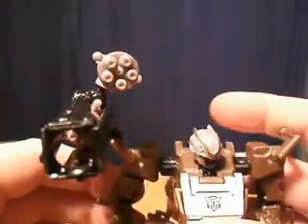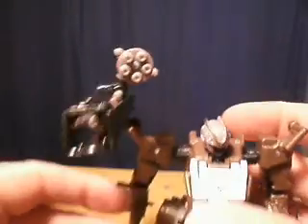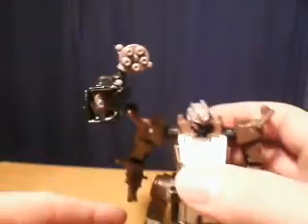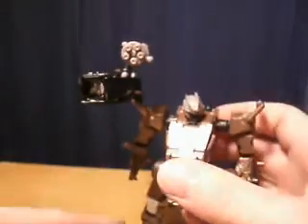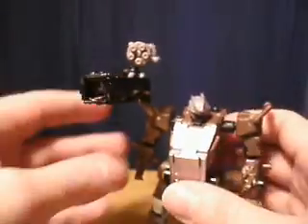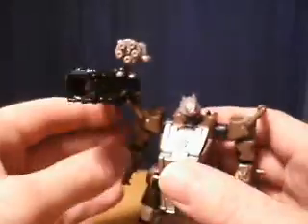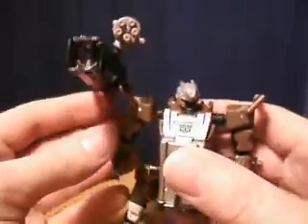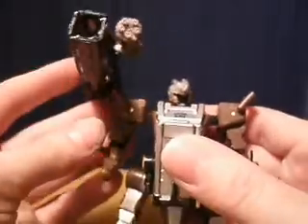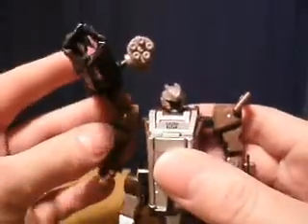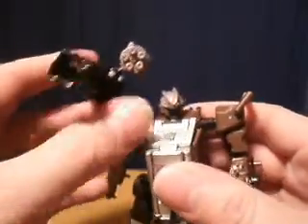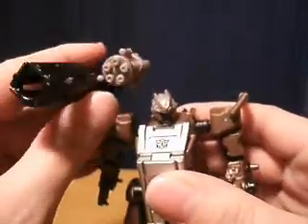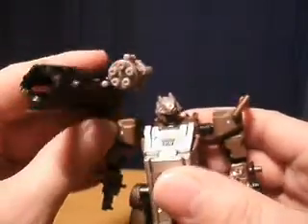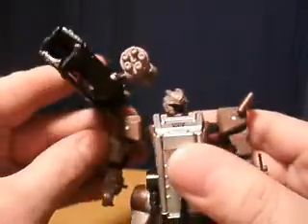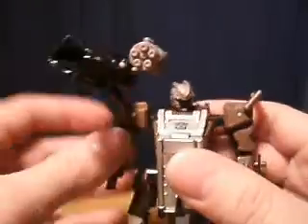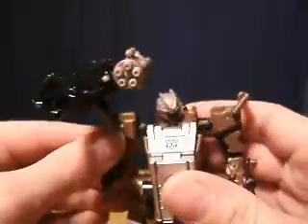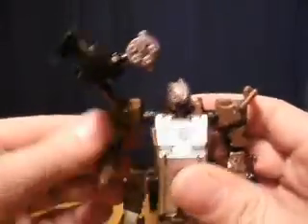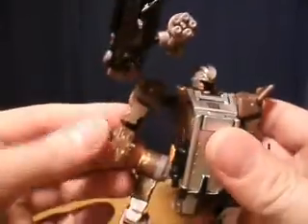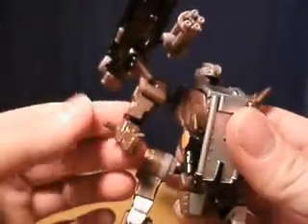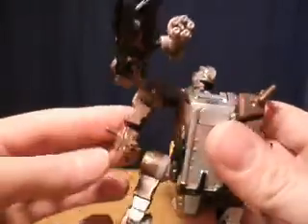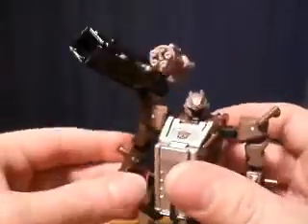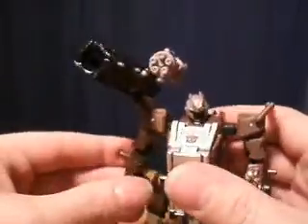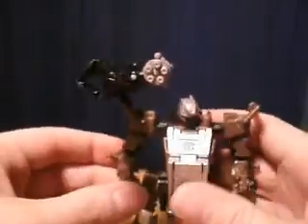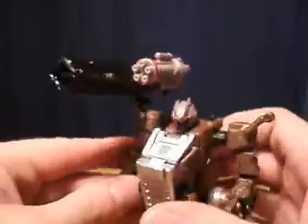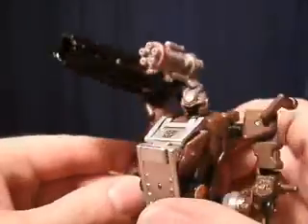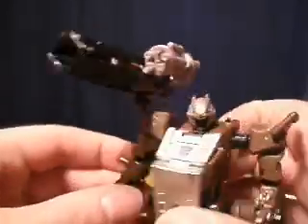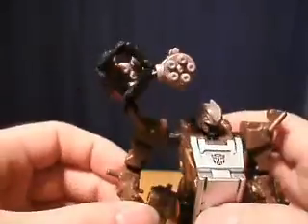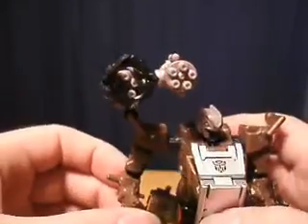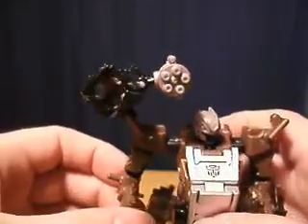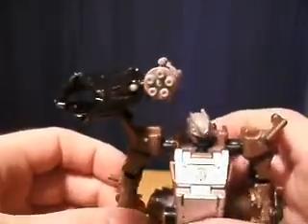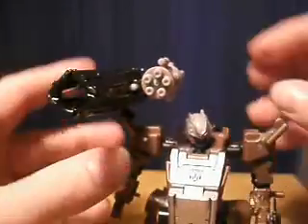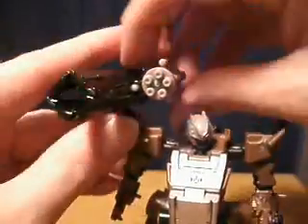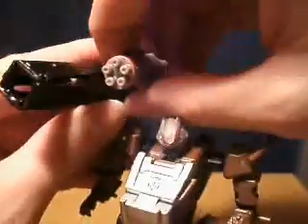So now he's got a shoulder-mounted cannon. Still a little far away from his body, but he can clip that on to any portion of his body, and there you go. He's got his weapon there.